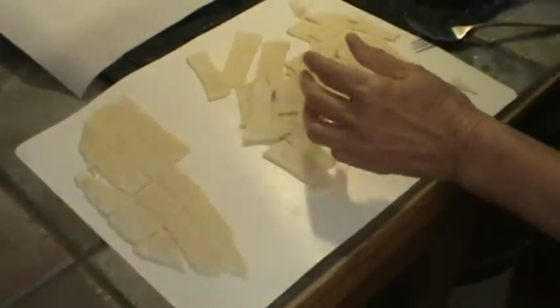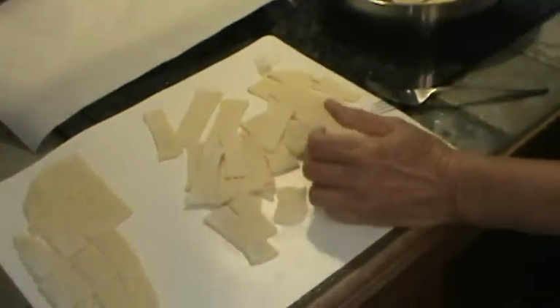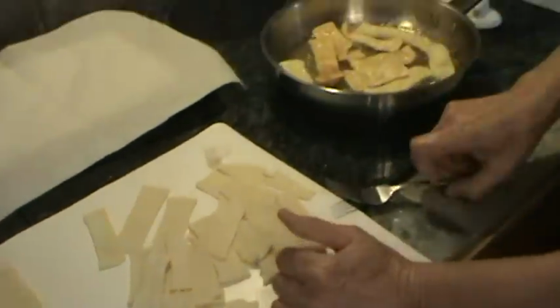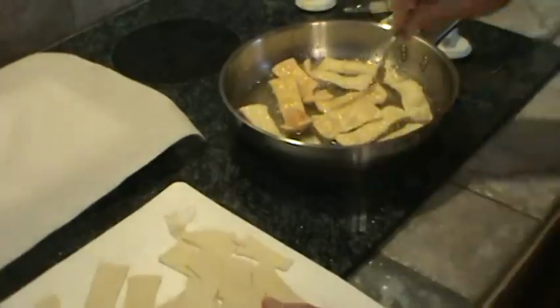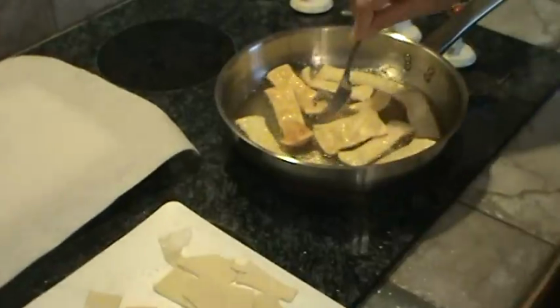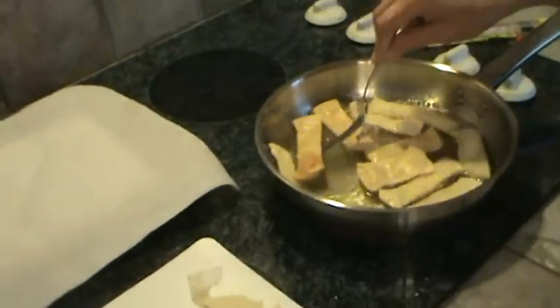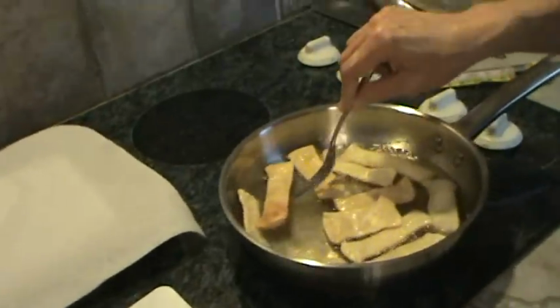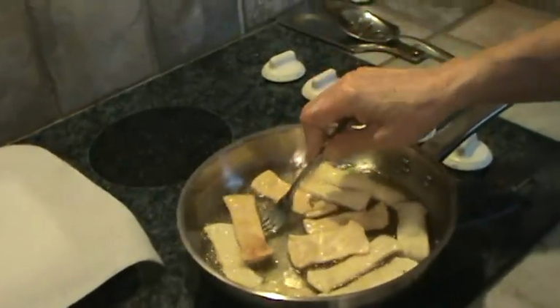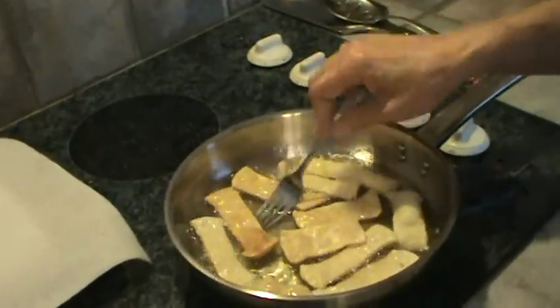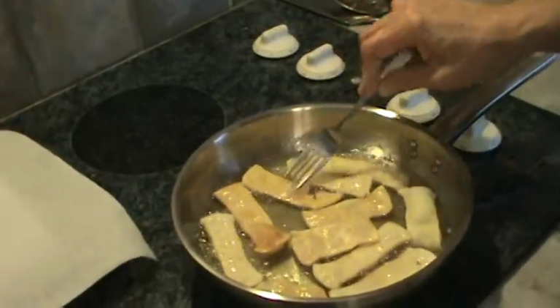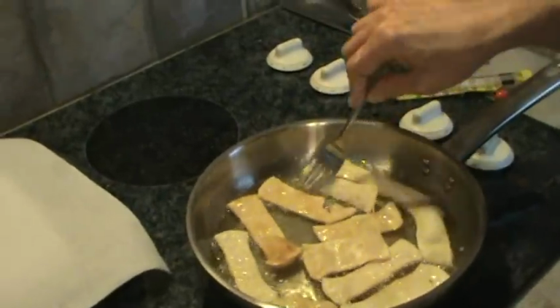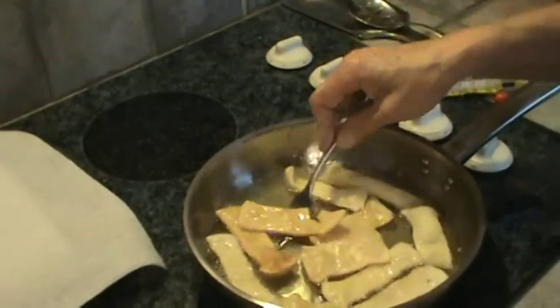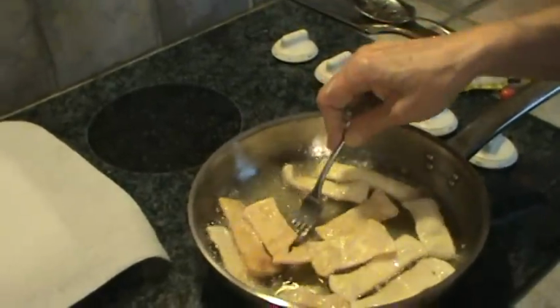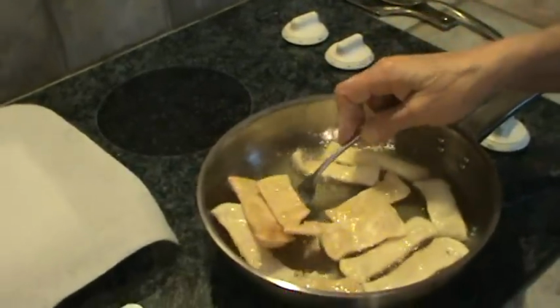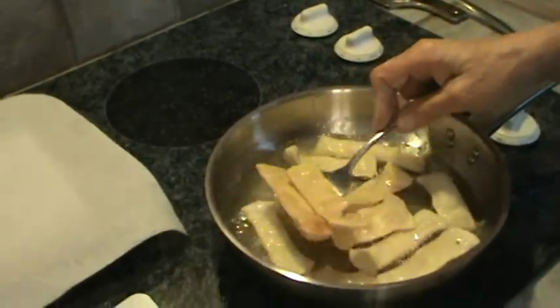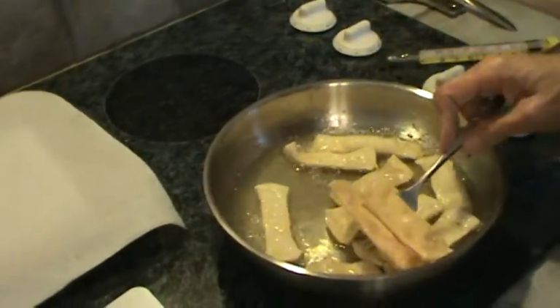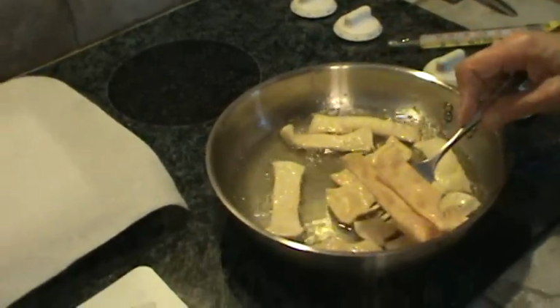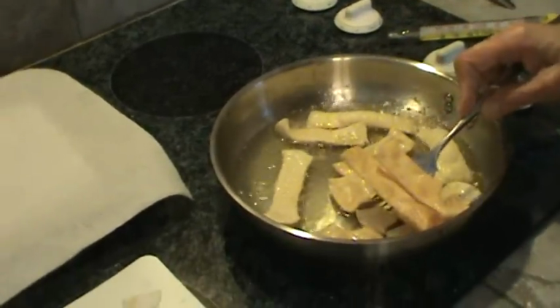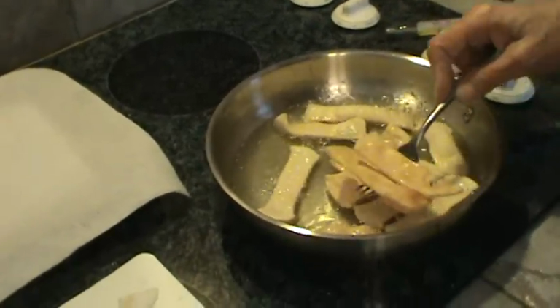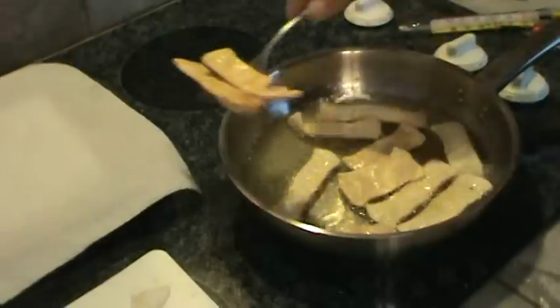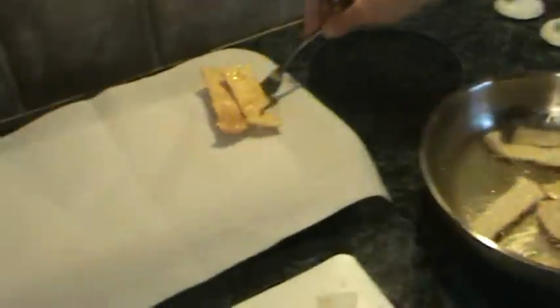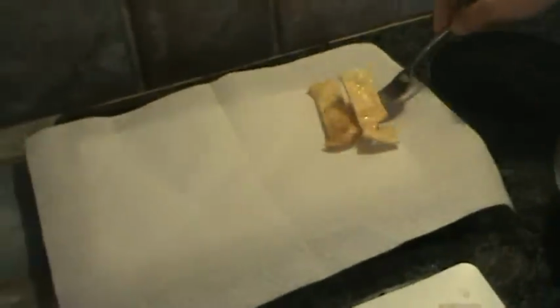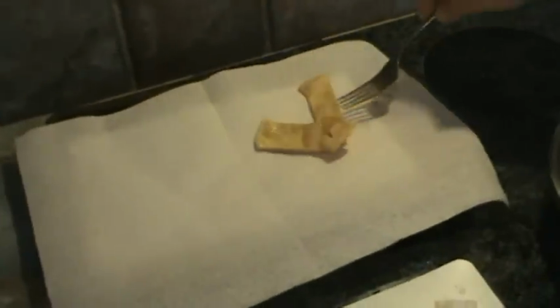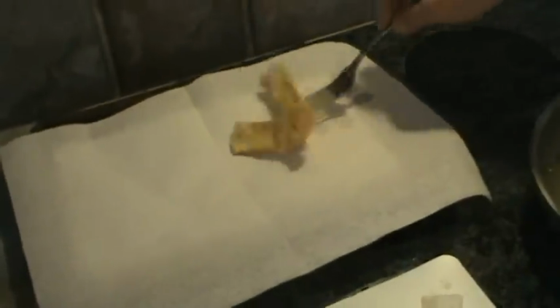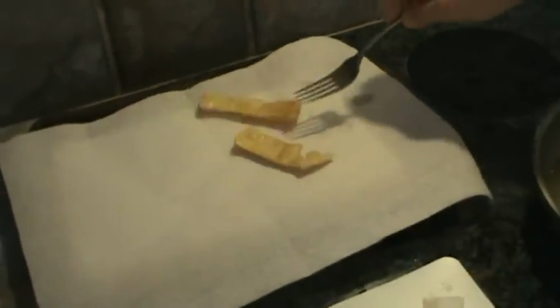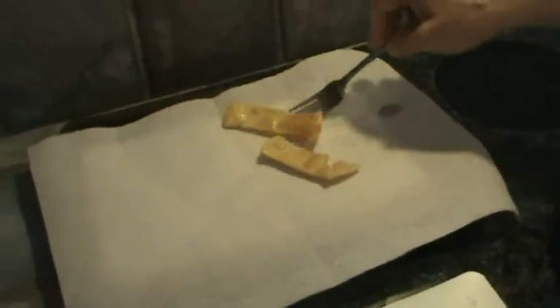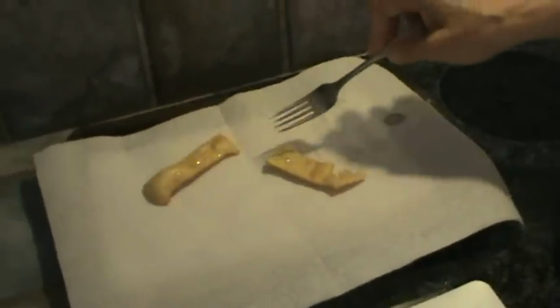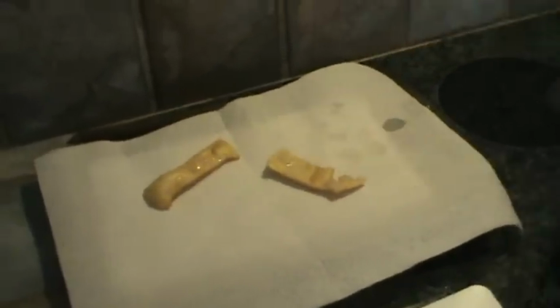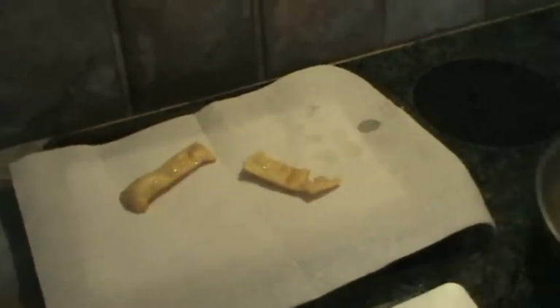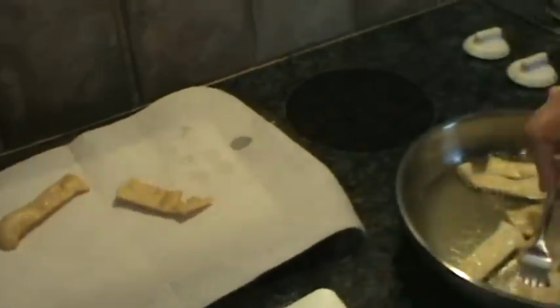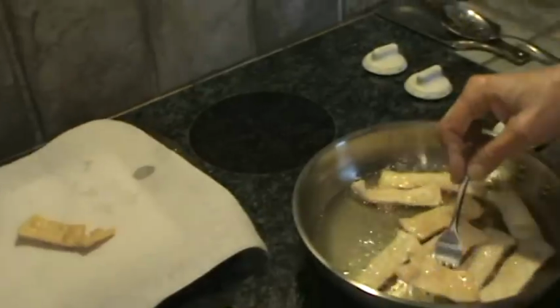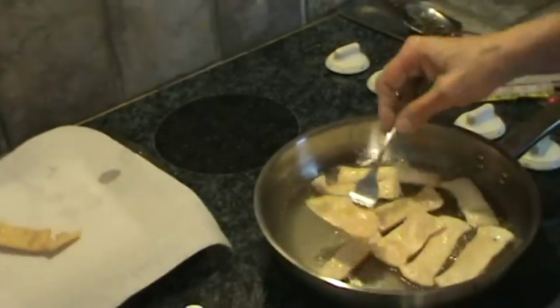Now some of these are ready to take up. I'm going to take these two up — it's going to be really greasy so you want to kind of flip them over on the paper towels.